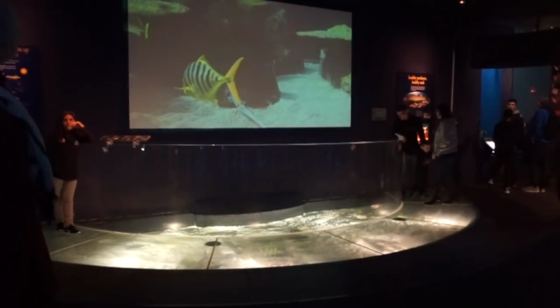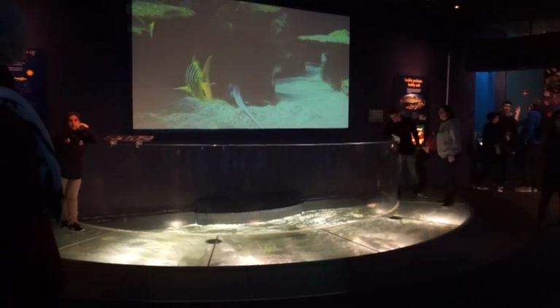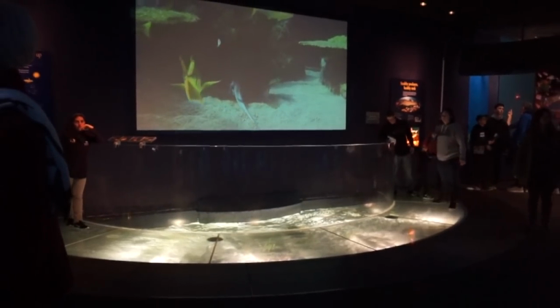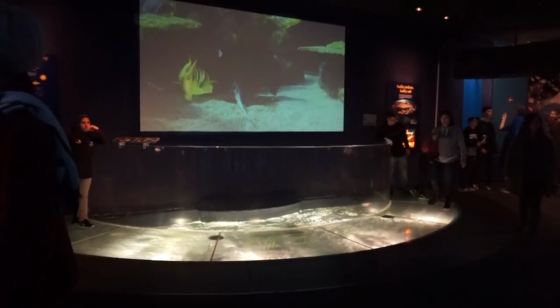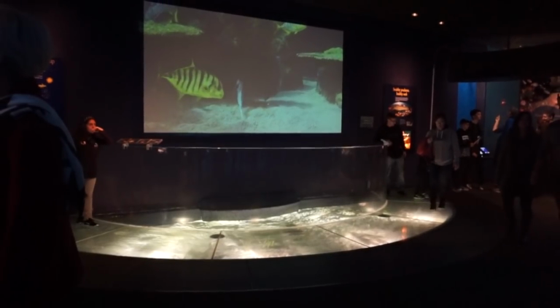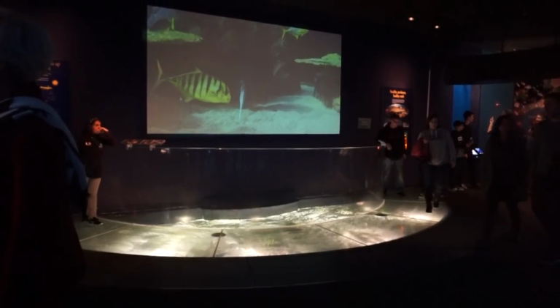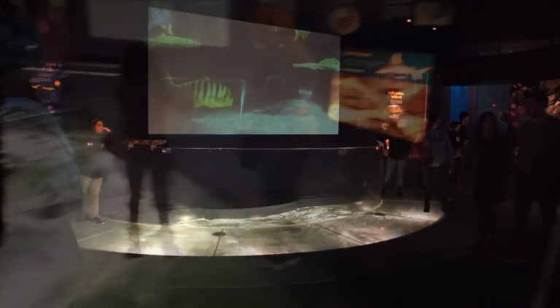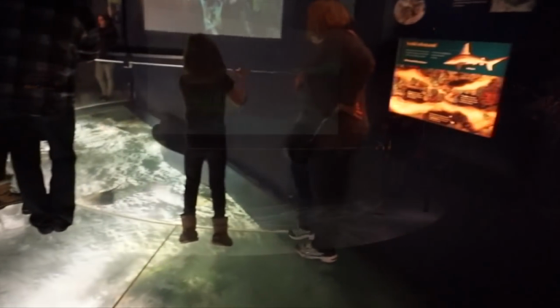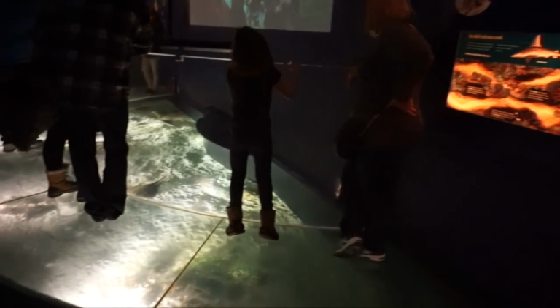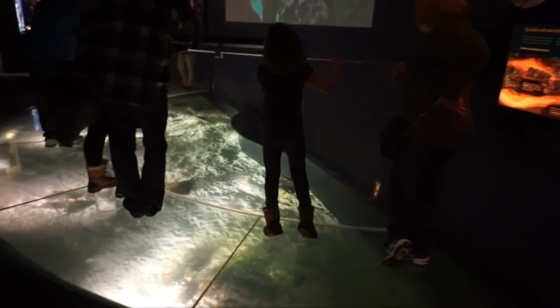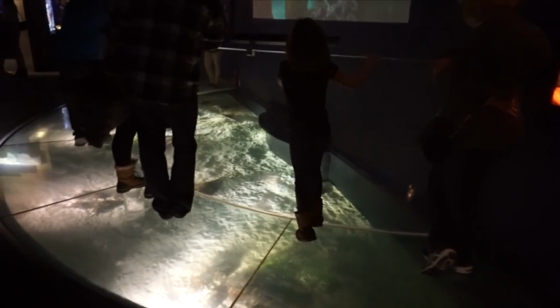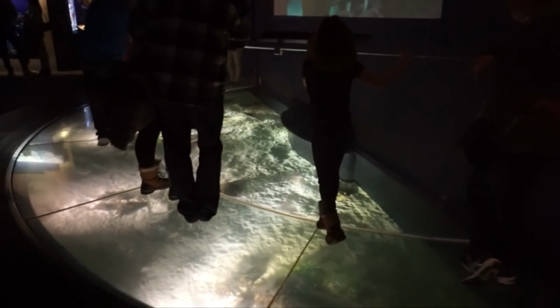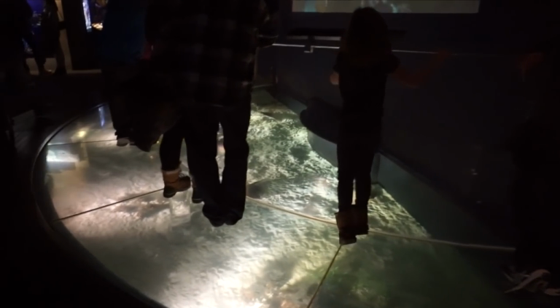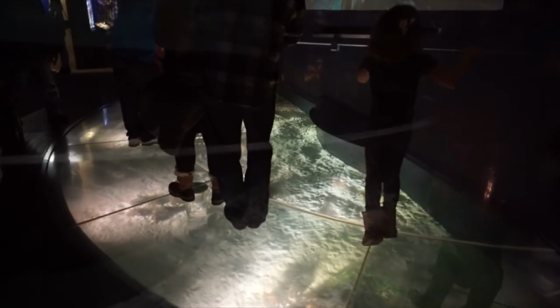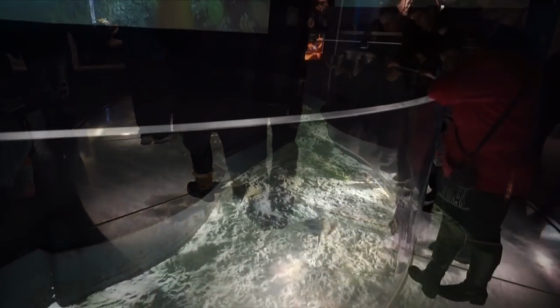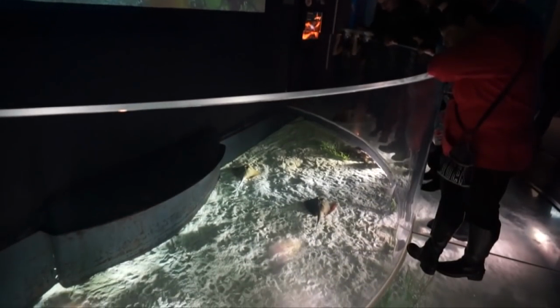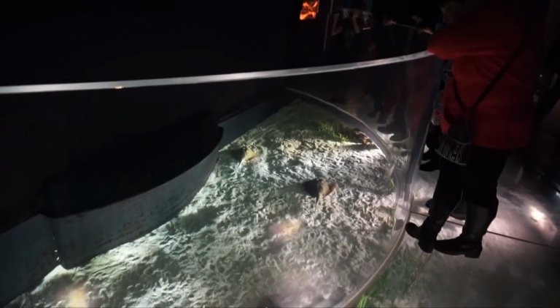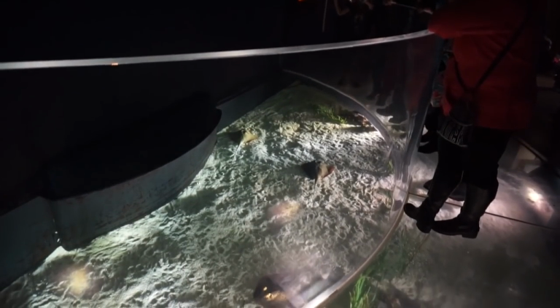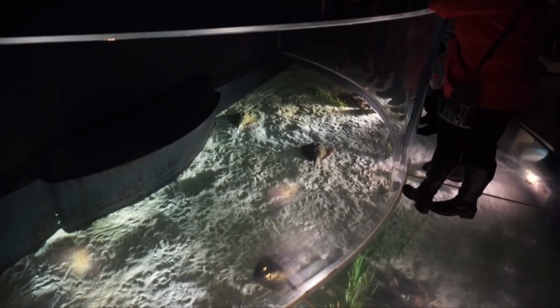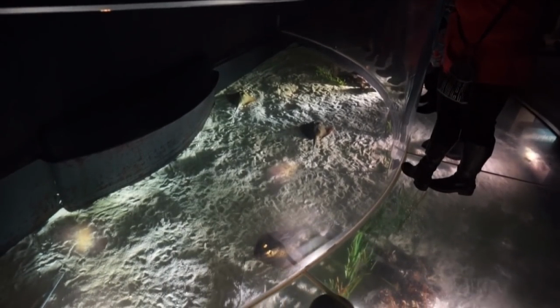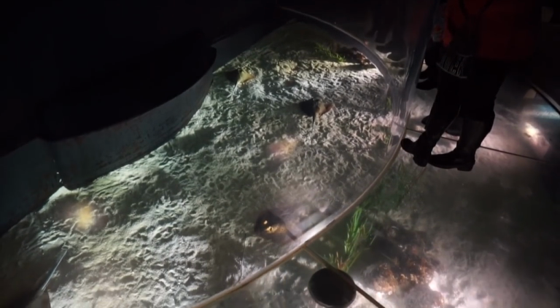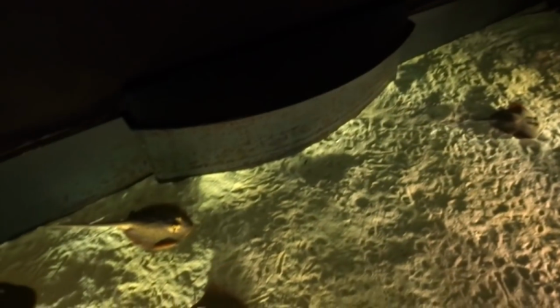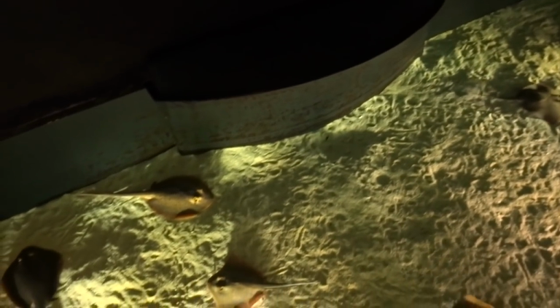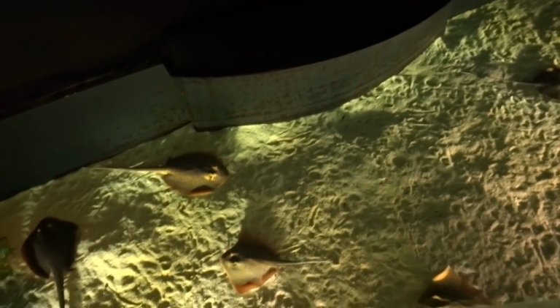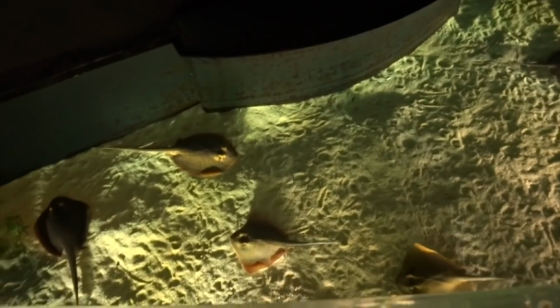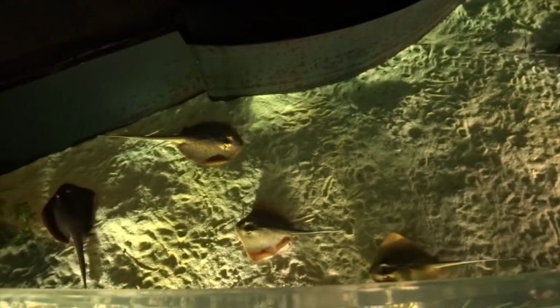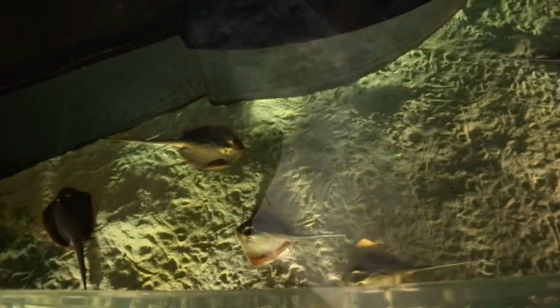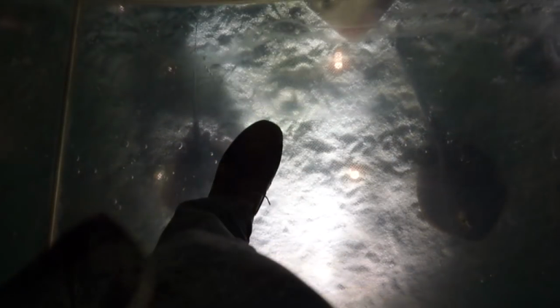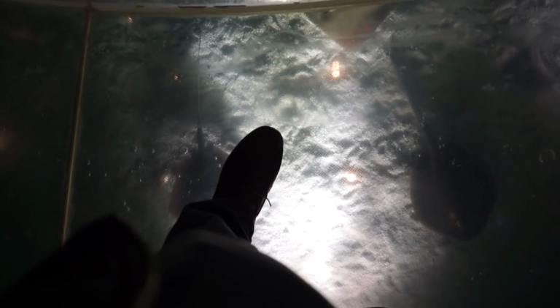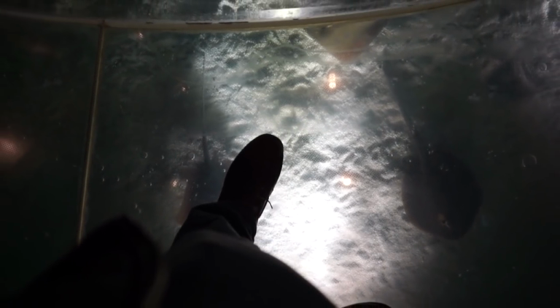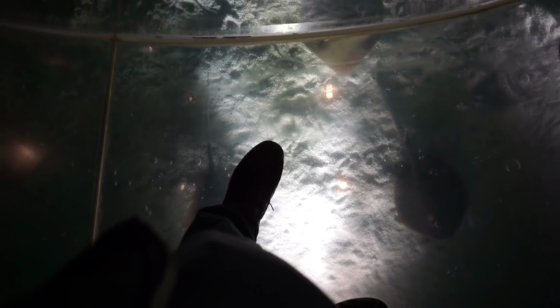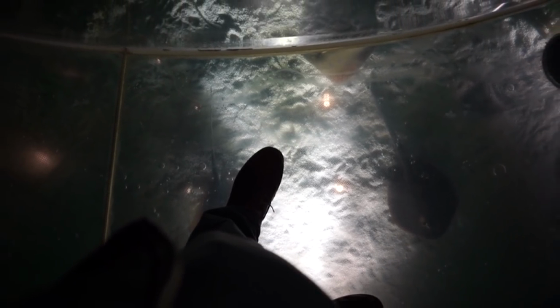Opposite to the Shark Reef is the Stingray Way, the most uniquely designed exhibit in the Wild Reef. It's a semi-circular, open-top tank where you can partially walk over them and watch ribbontail and blue-spotted stingrays swim under your feet.